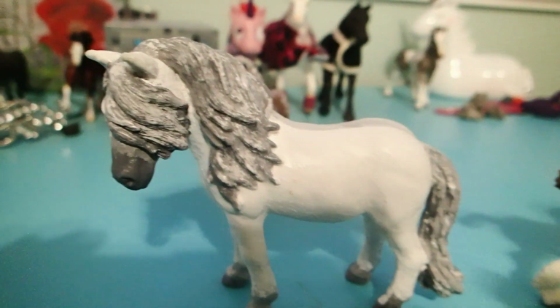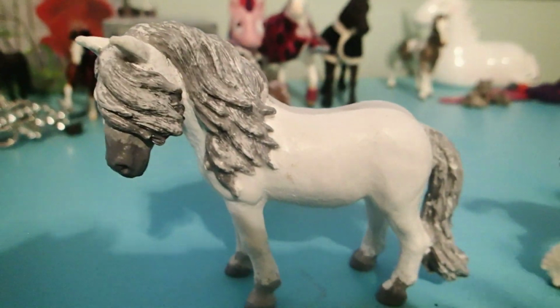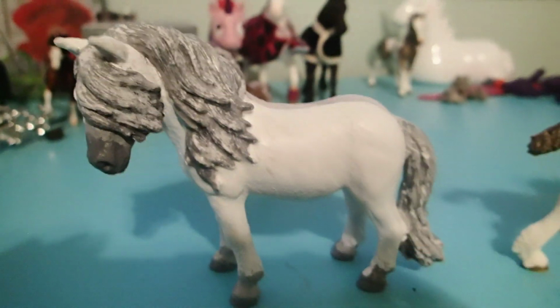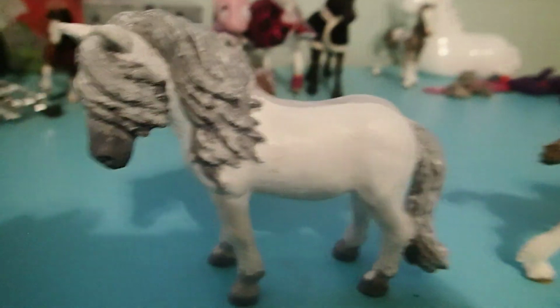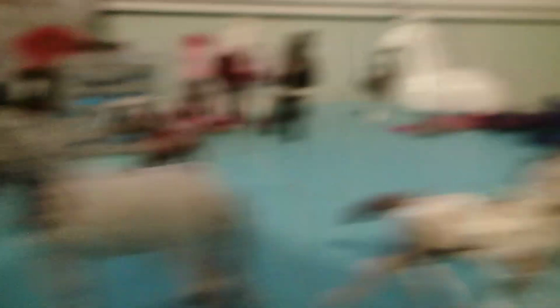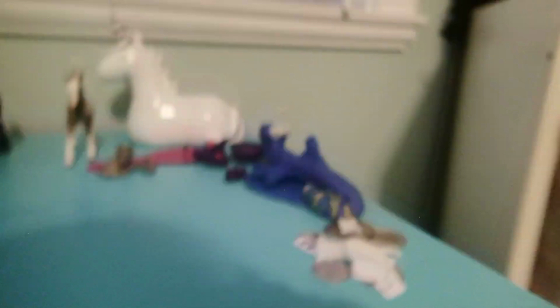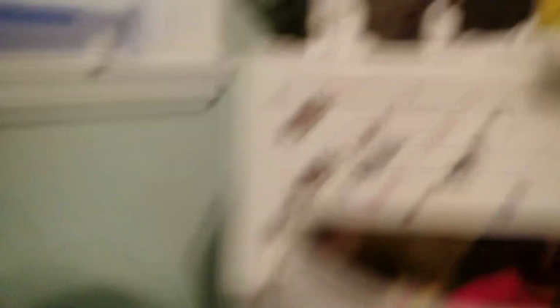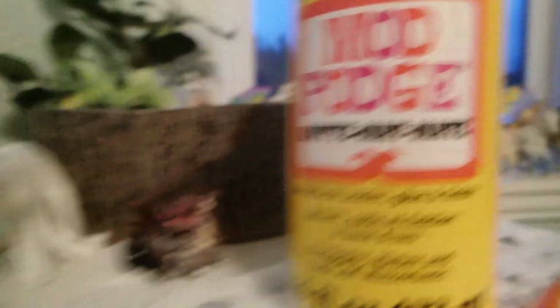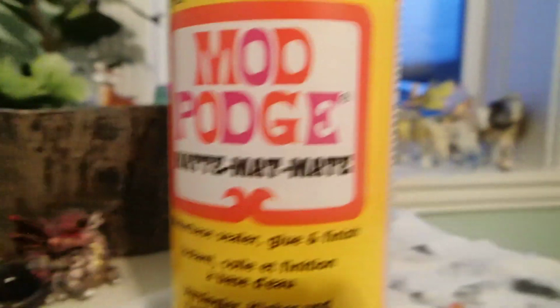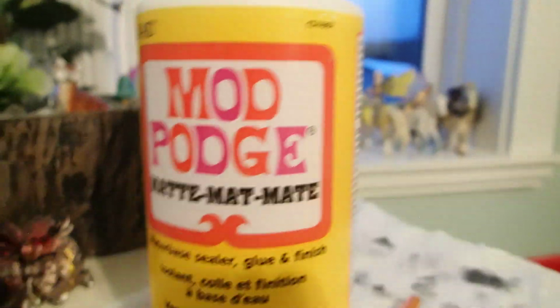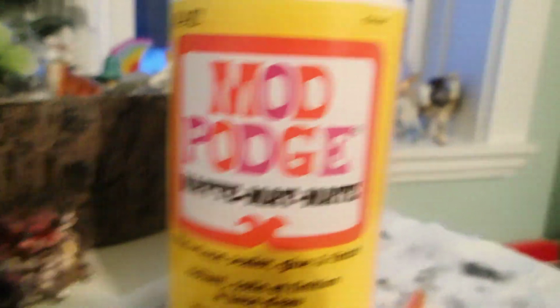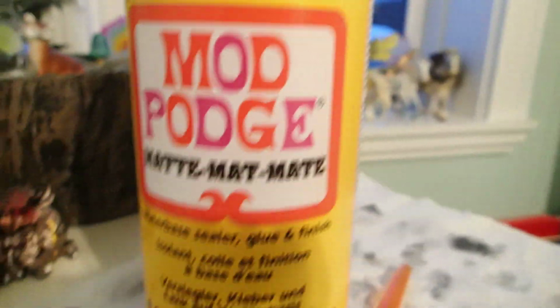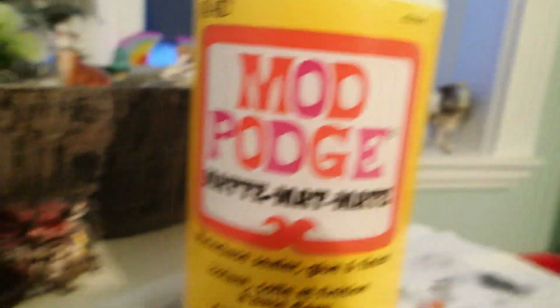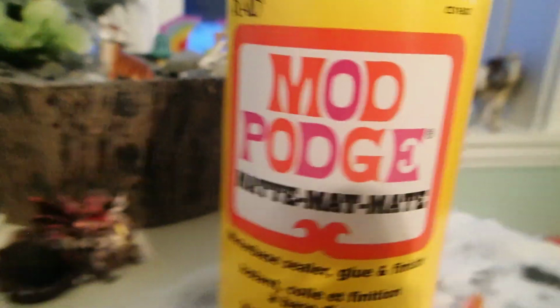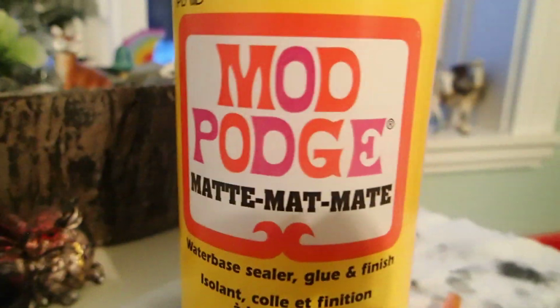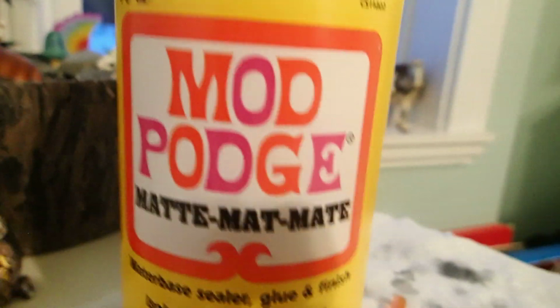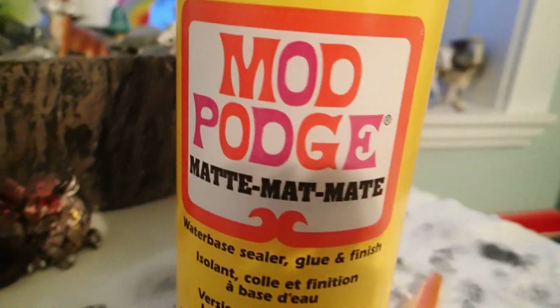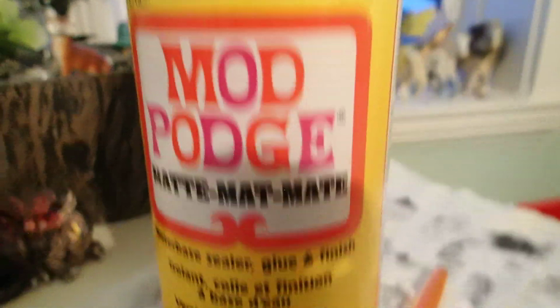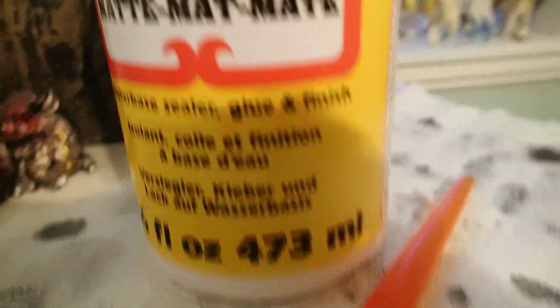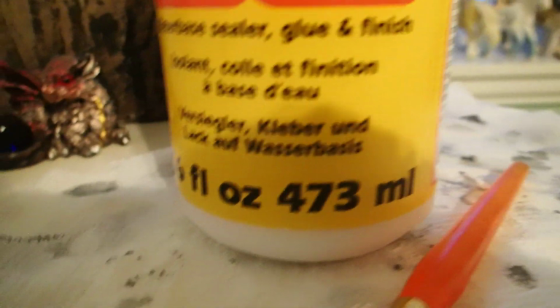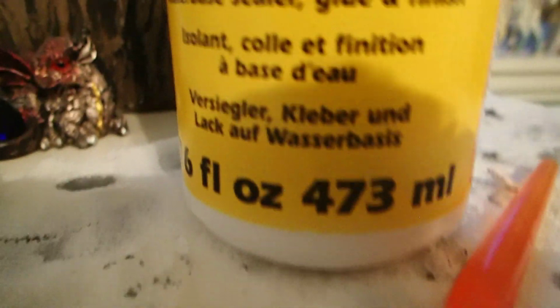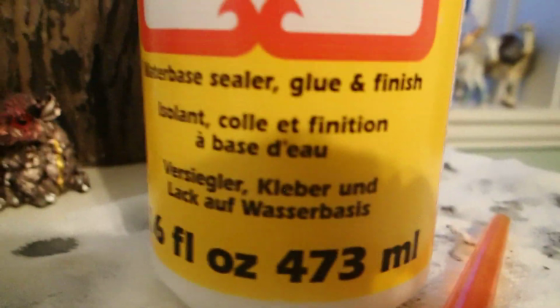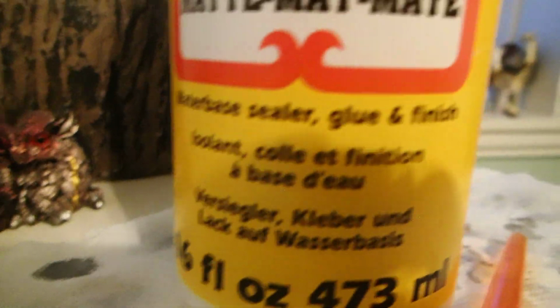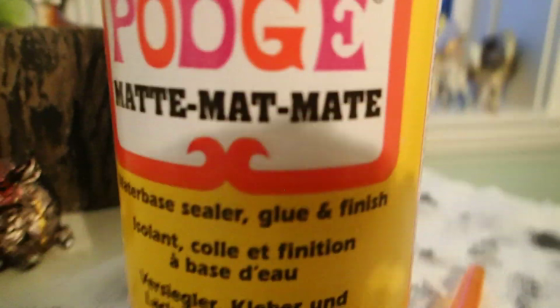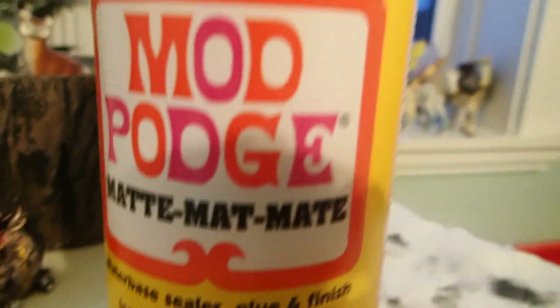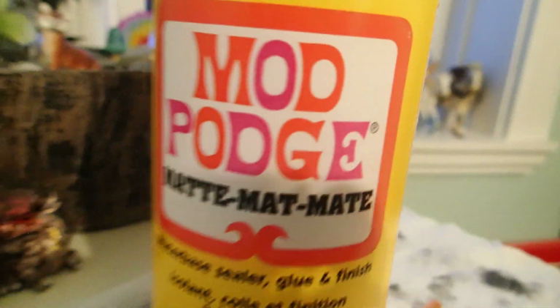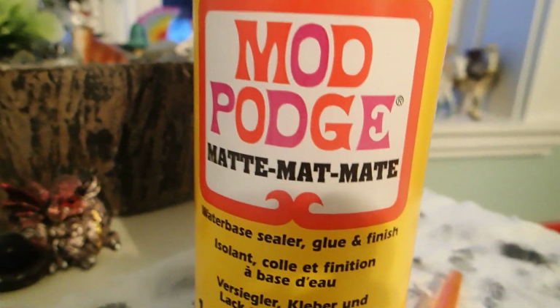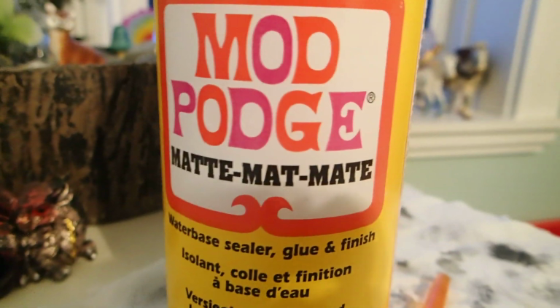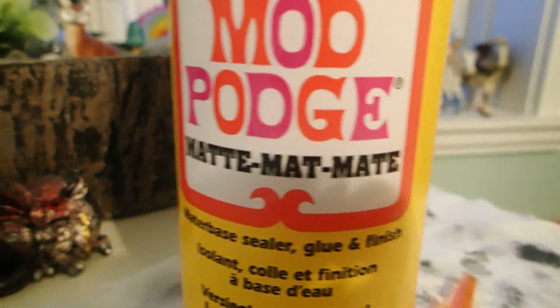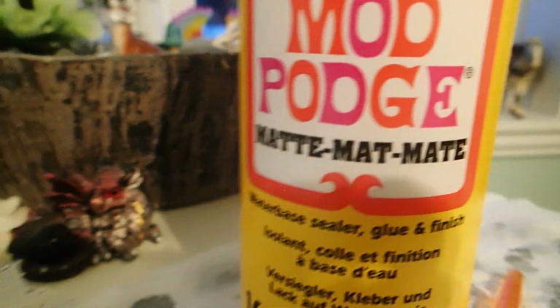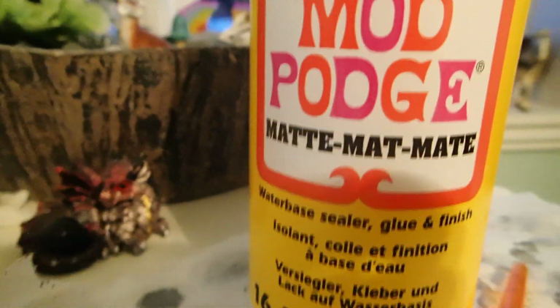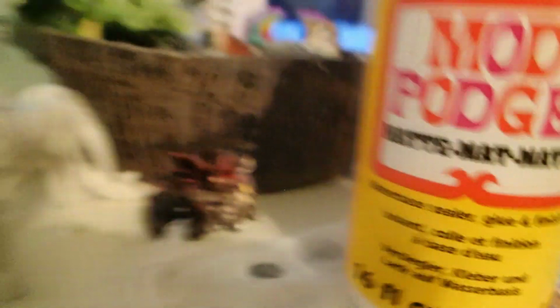I just covered her in a coat of mod podge, which is sort of a sealer — a thing that you can seal them with so their paint doesn't chip off.